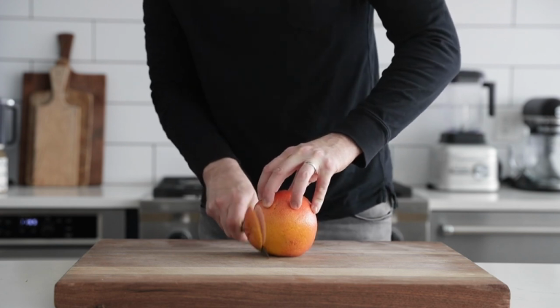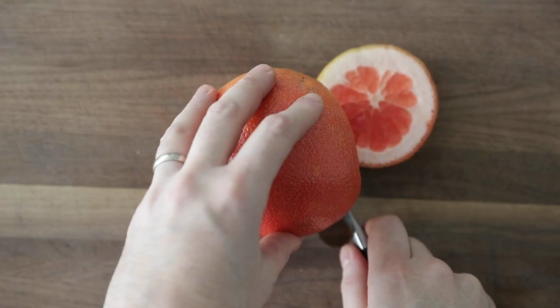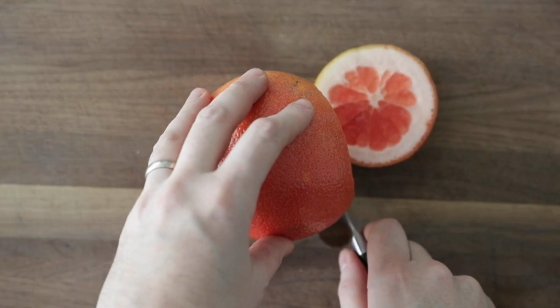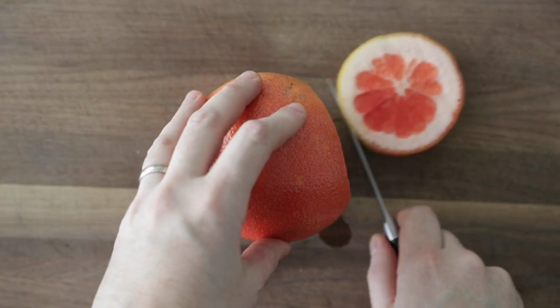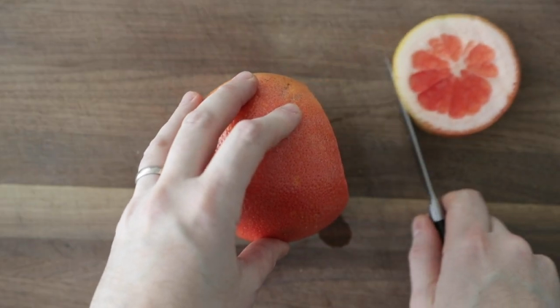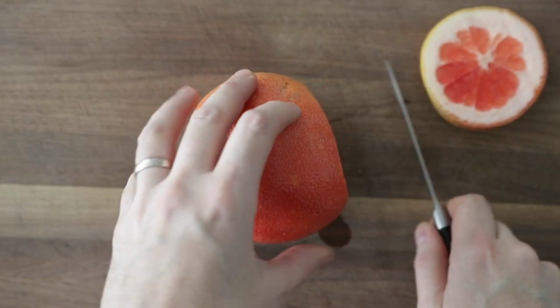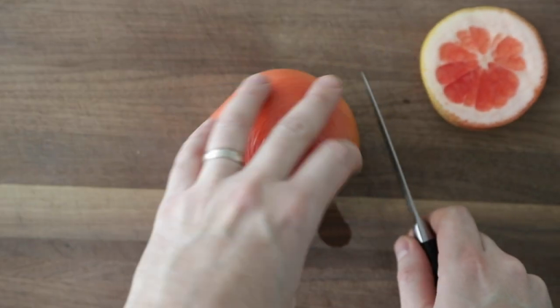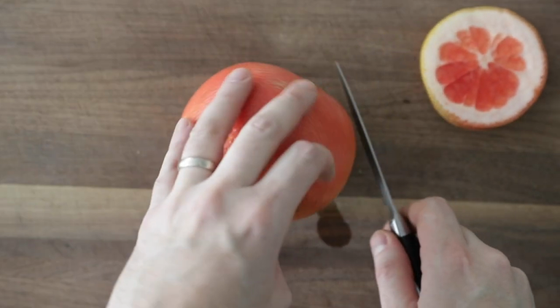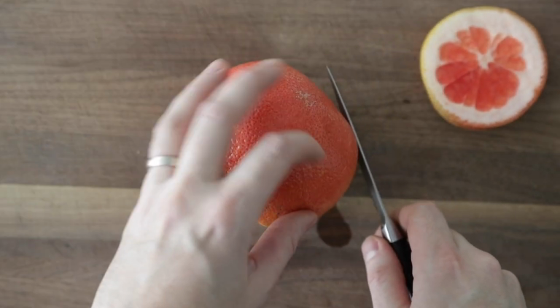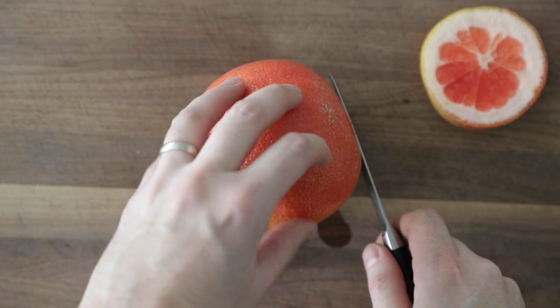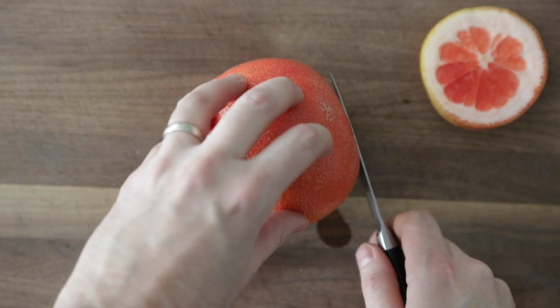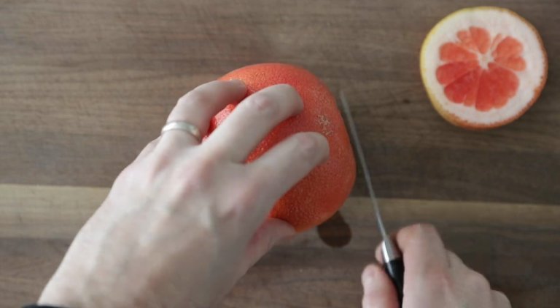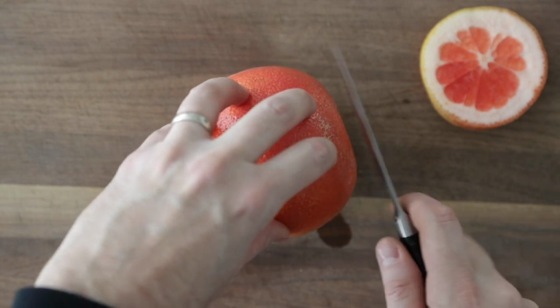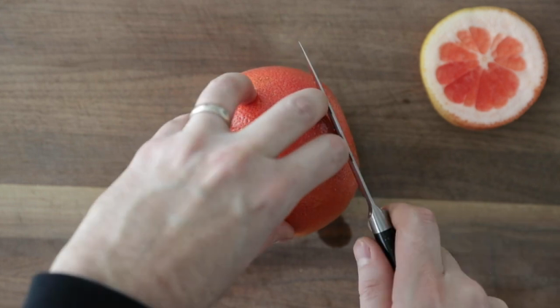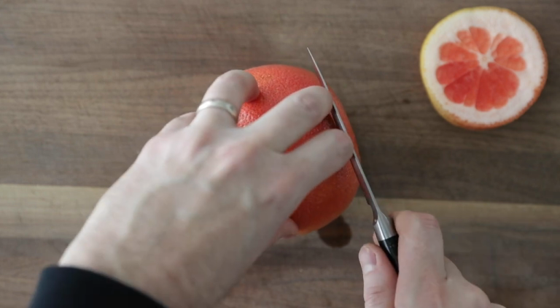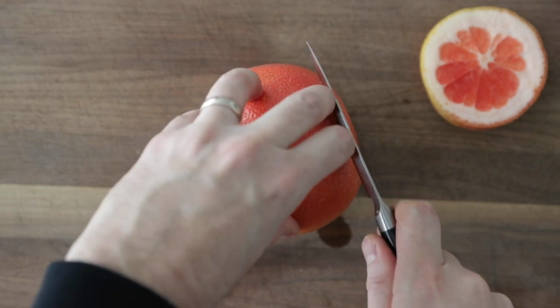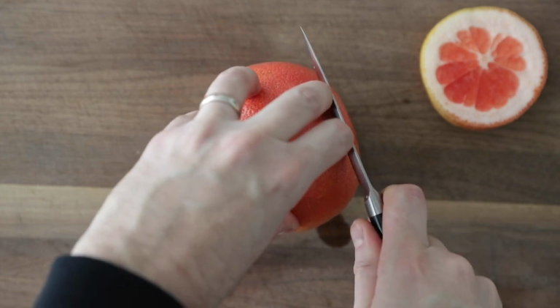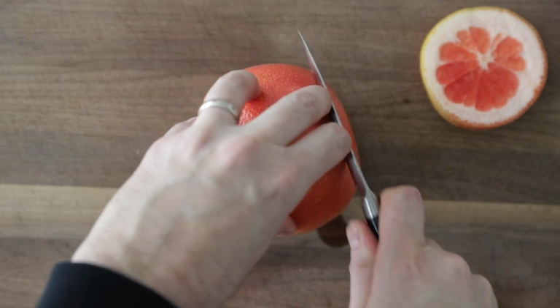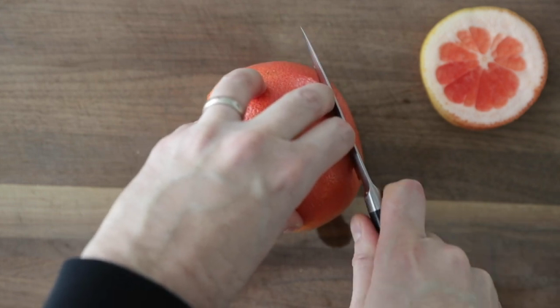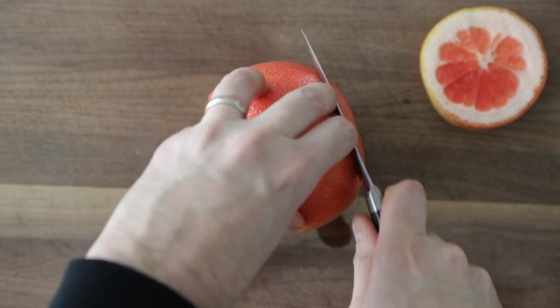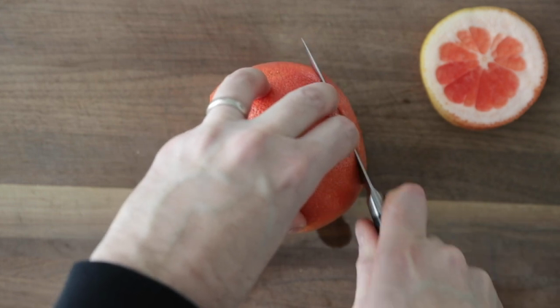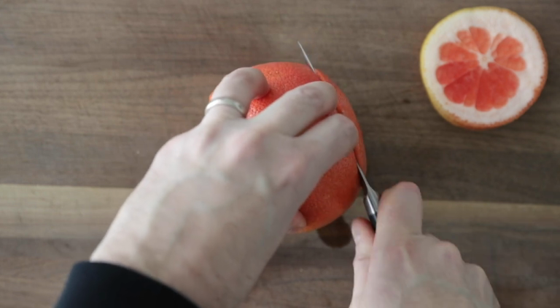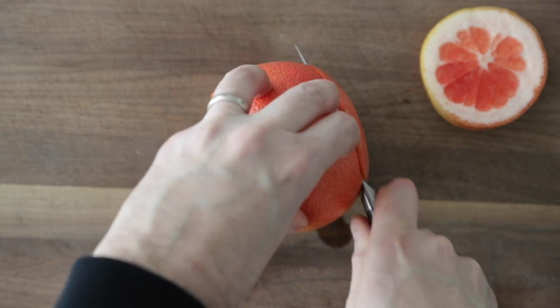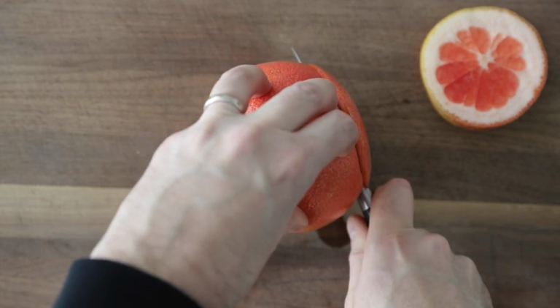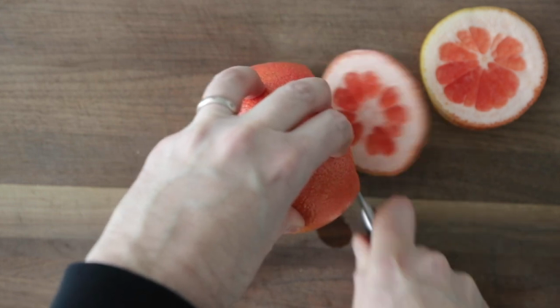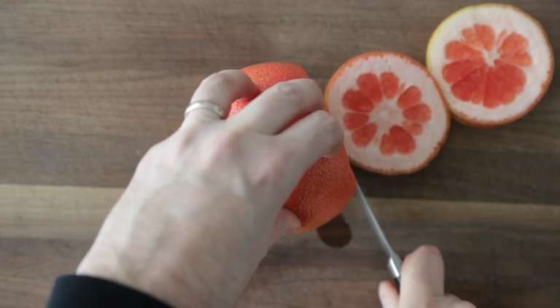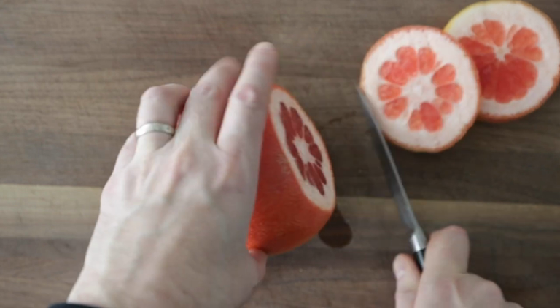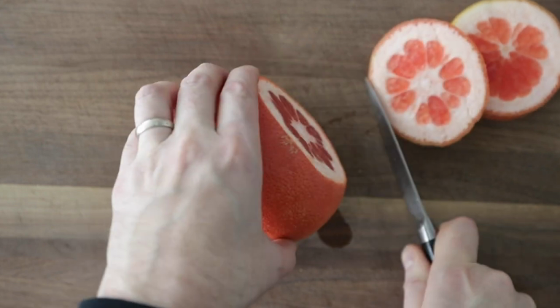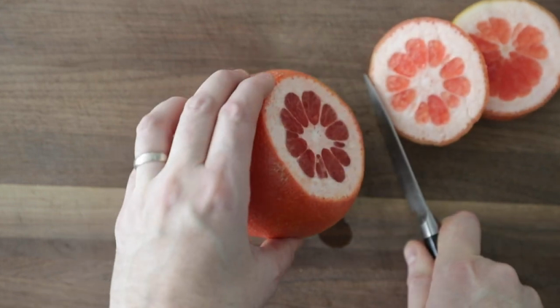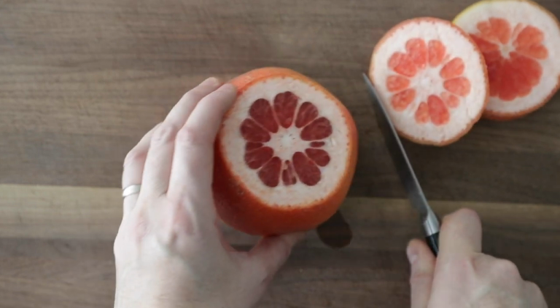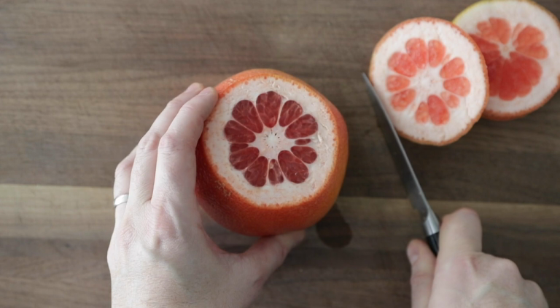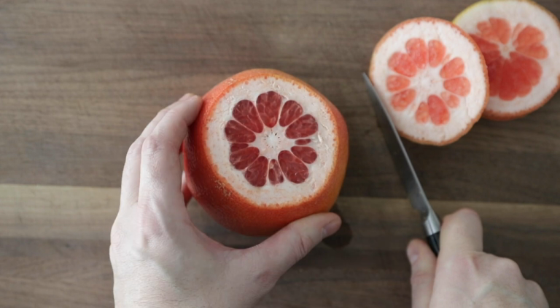Turn it around and slice off the other end of the grapefruit. Now lay it flat, insides up, and then carve it.